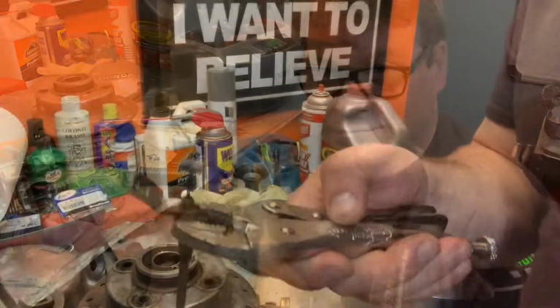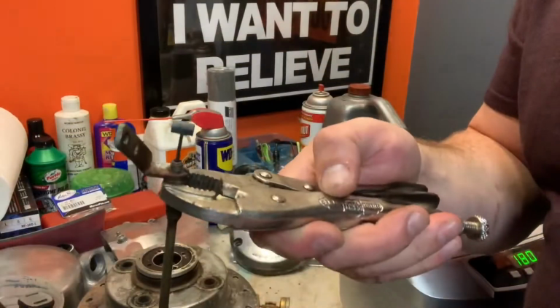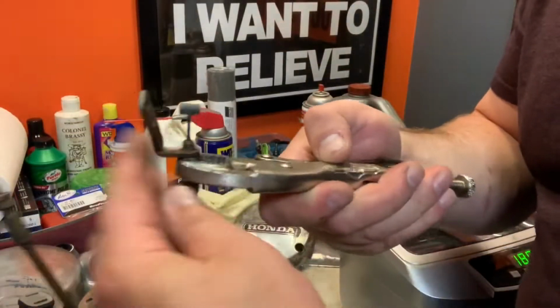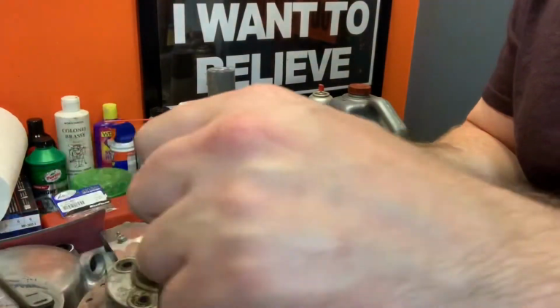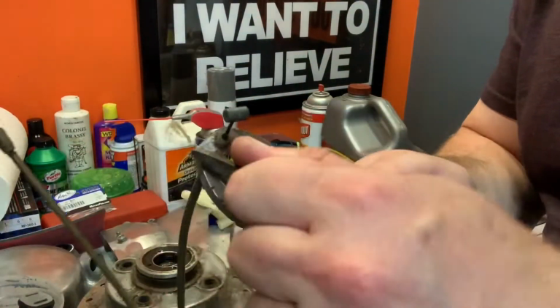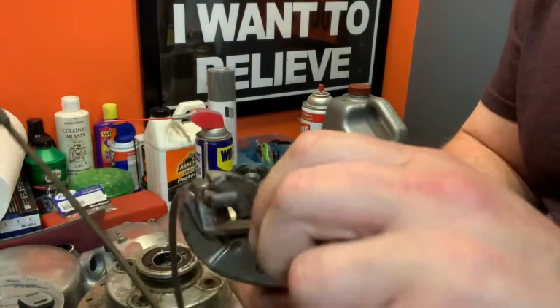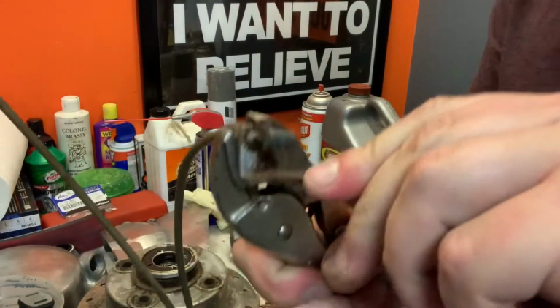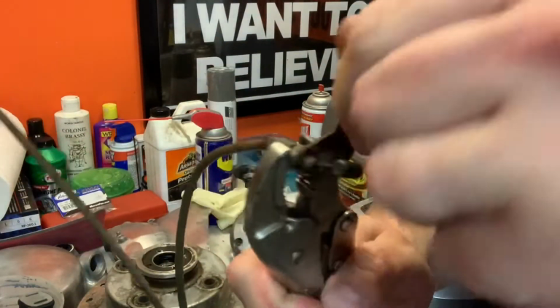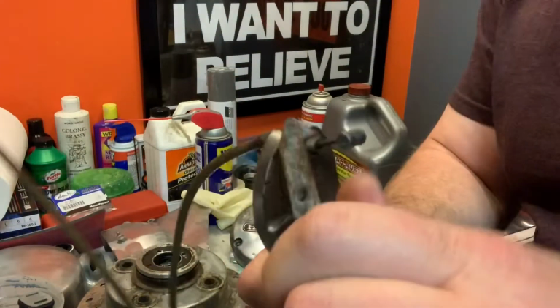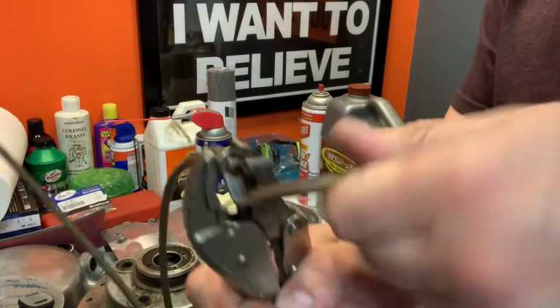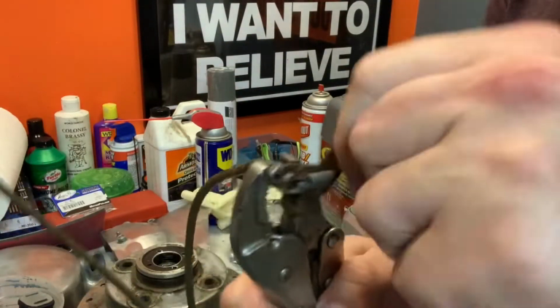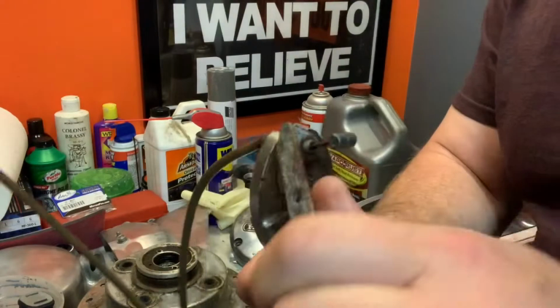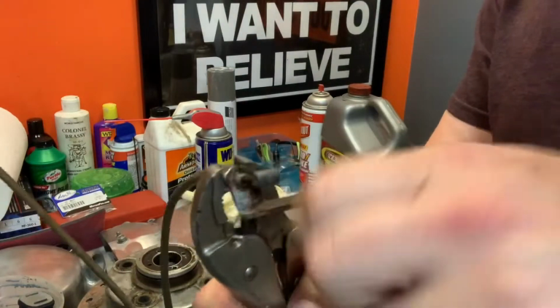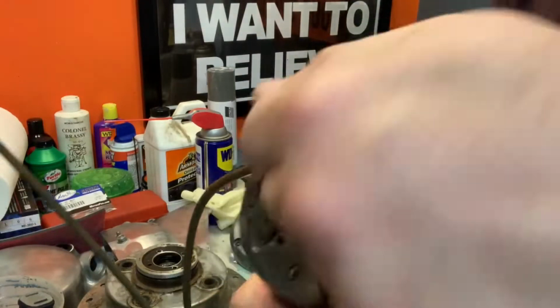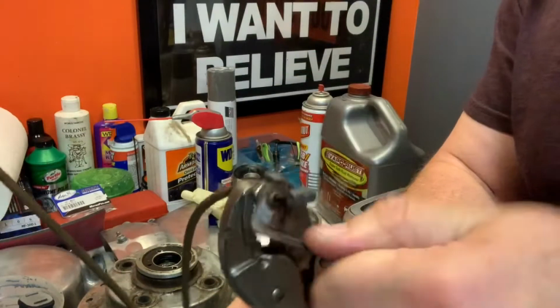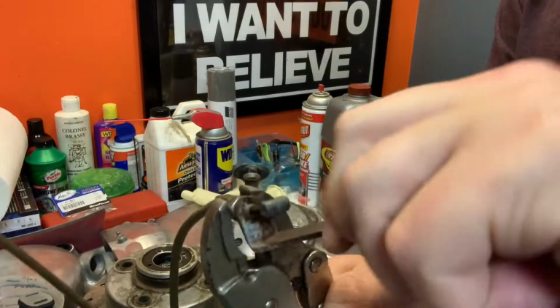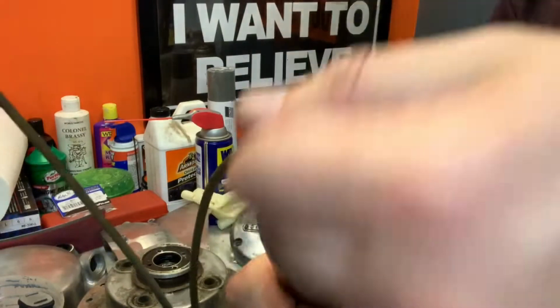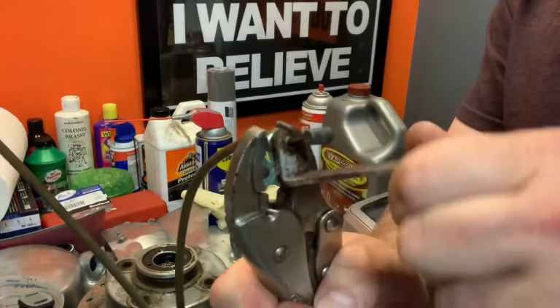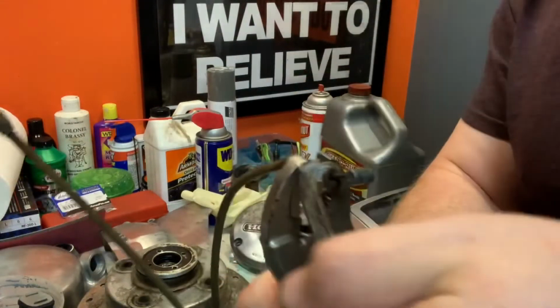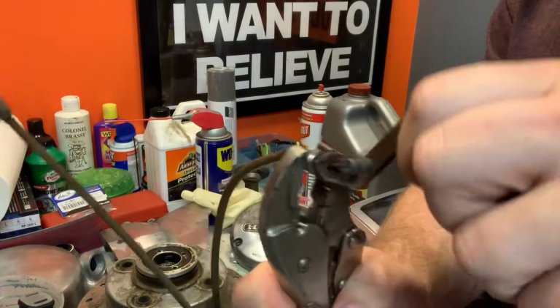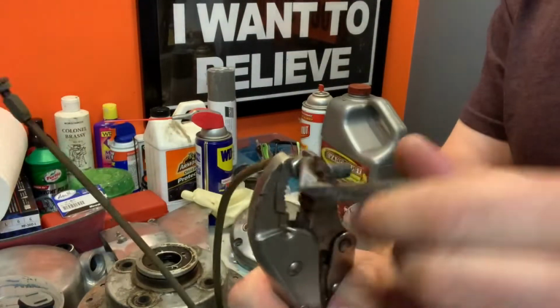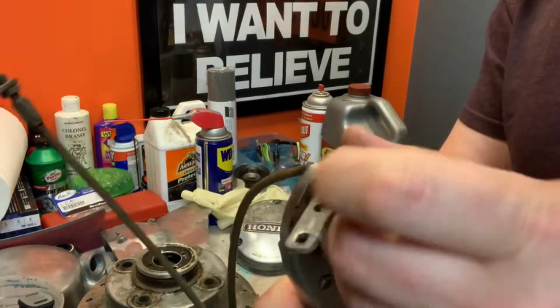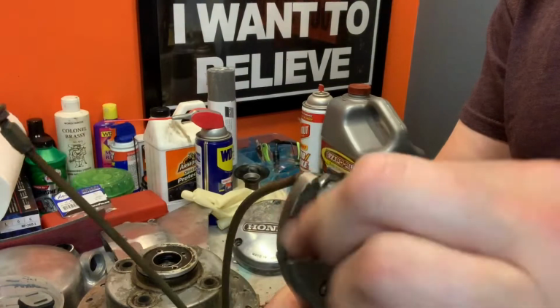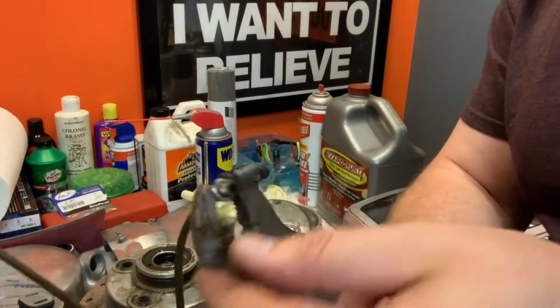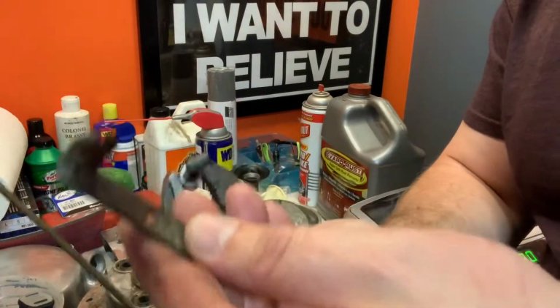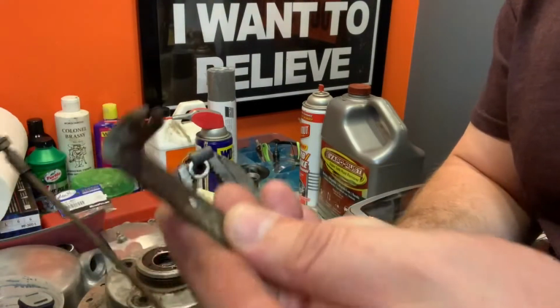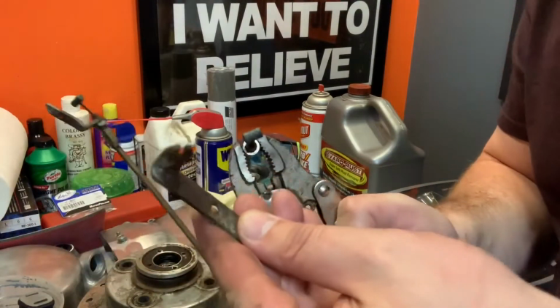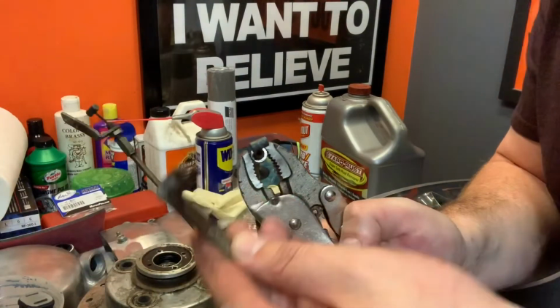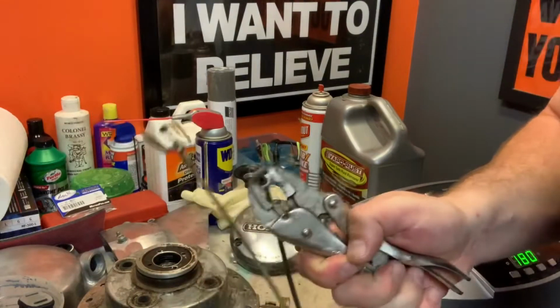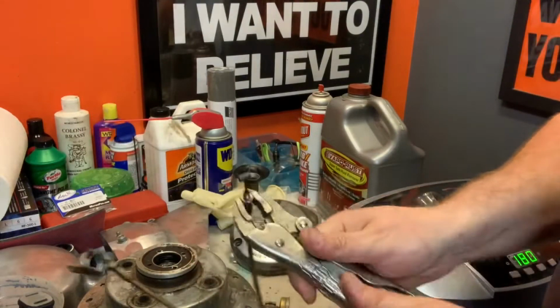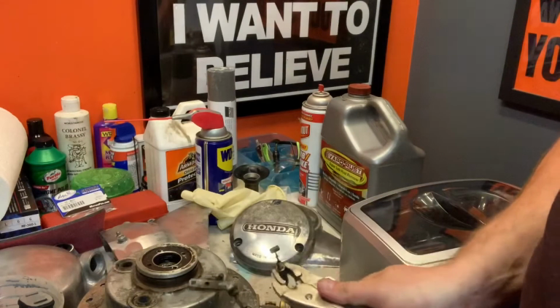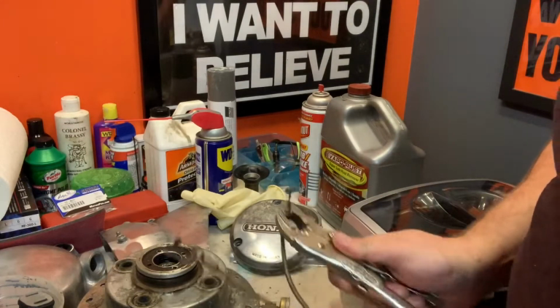Real simple solution — just got the vice grip on it and we're going to twist these bad boys off. I think I'm going to need that nut too, if I remember right. But those will slip right off. Let's grab the second one.